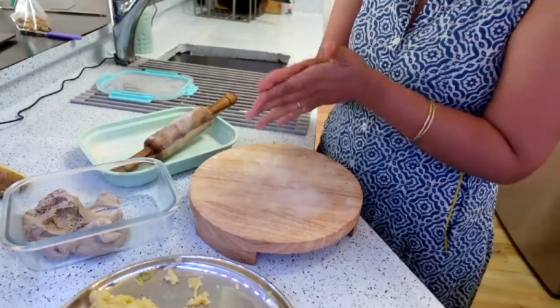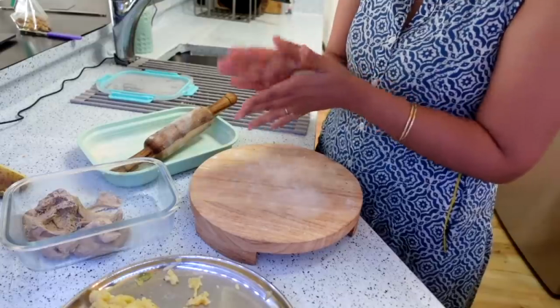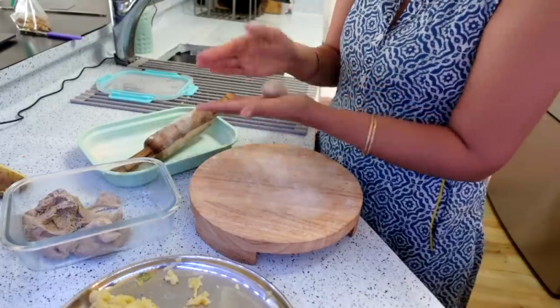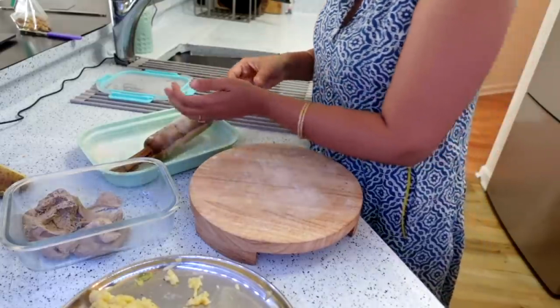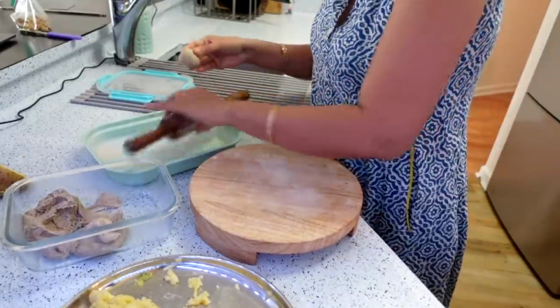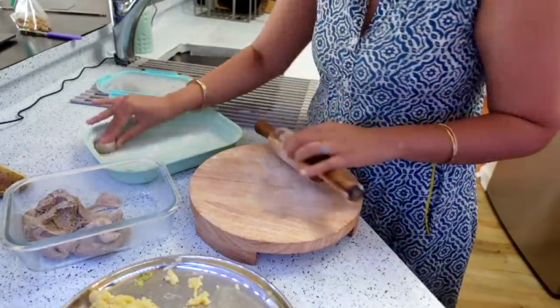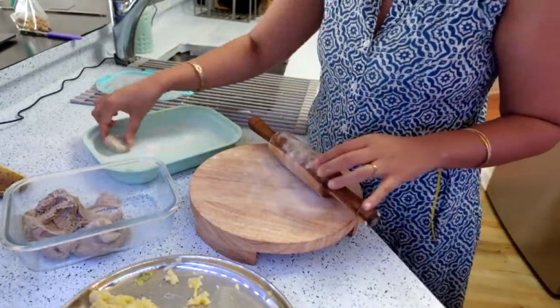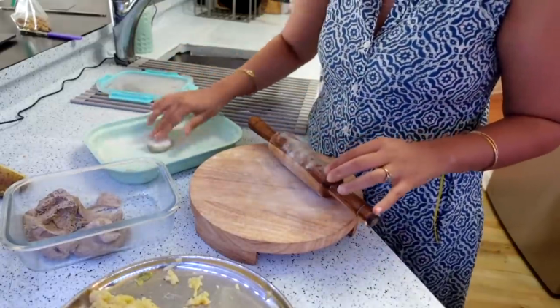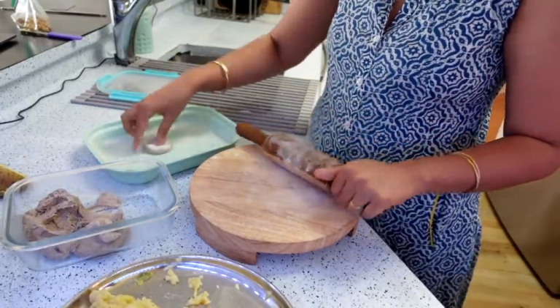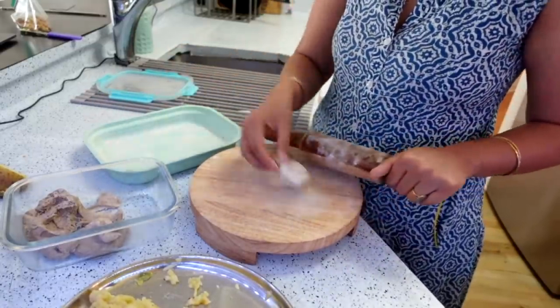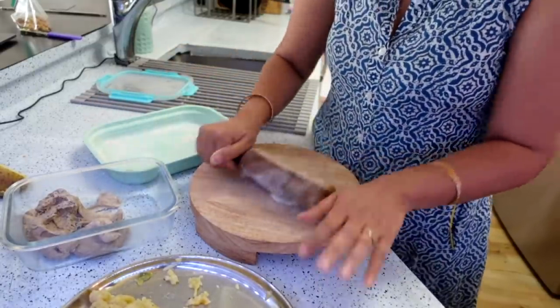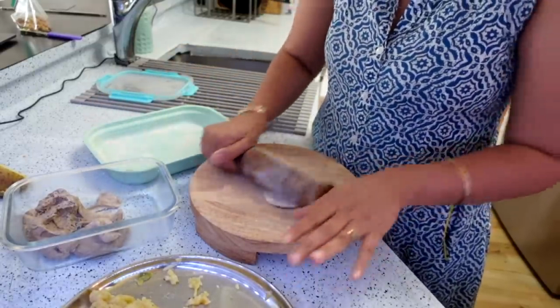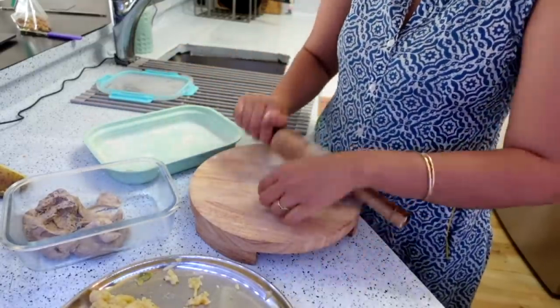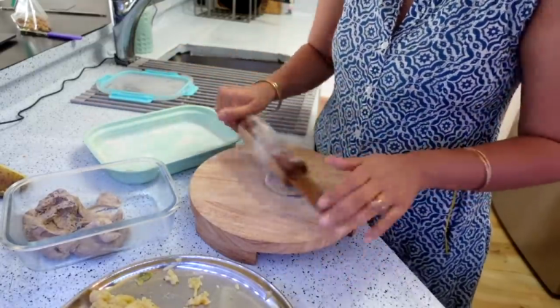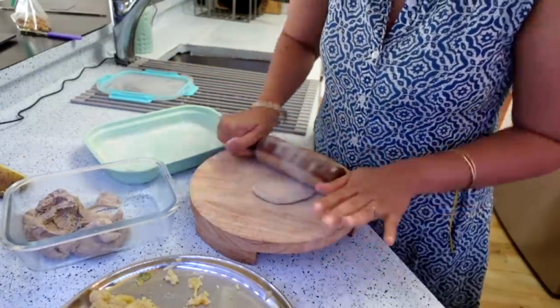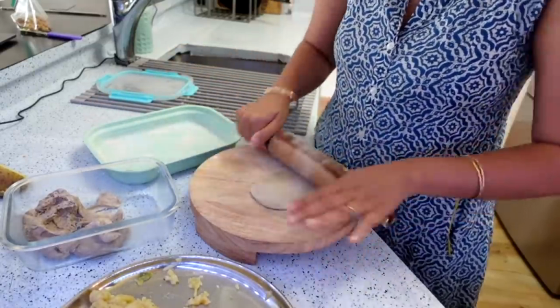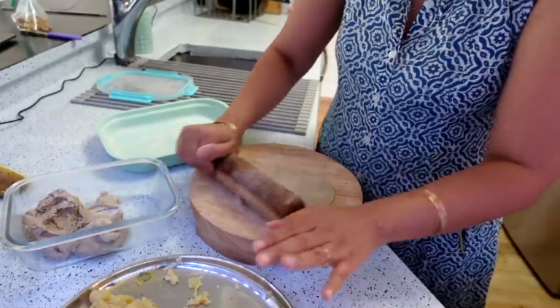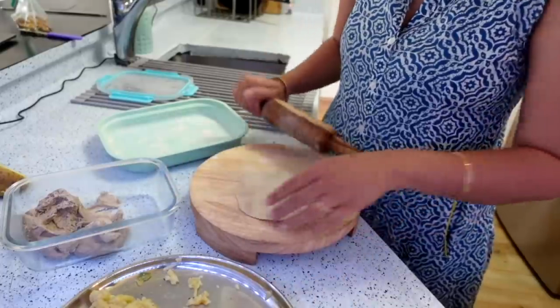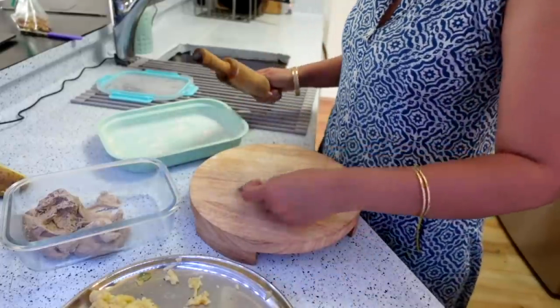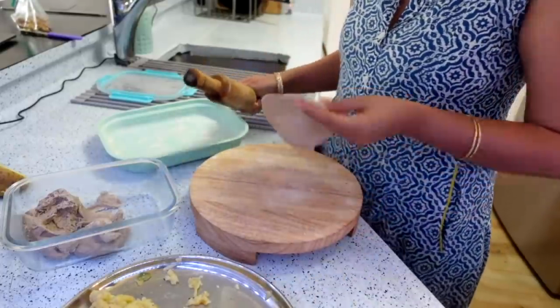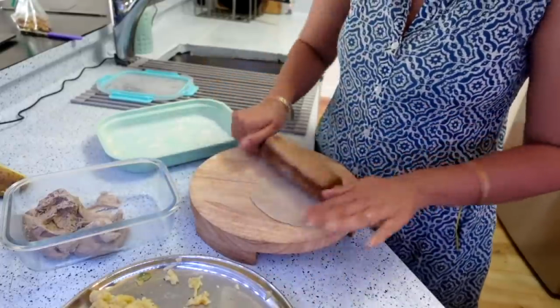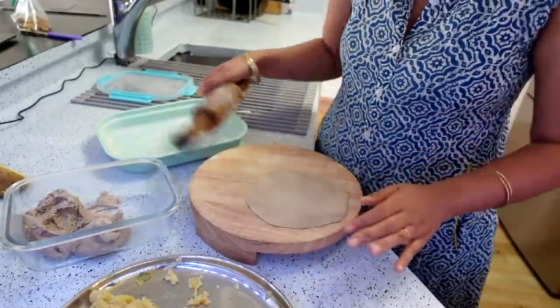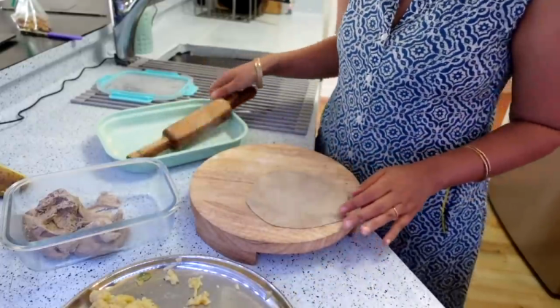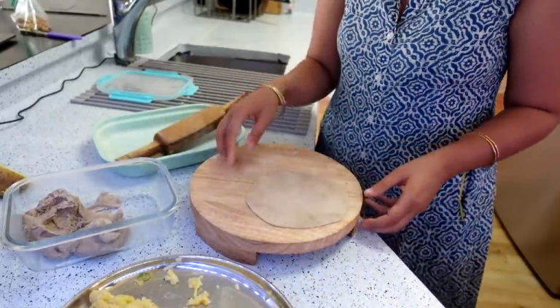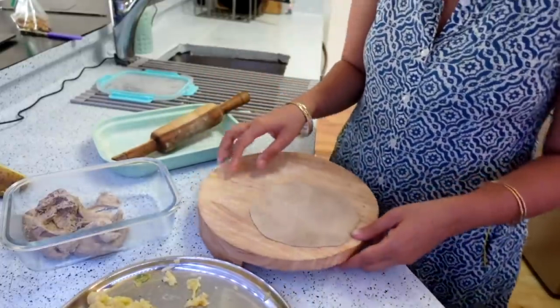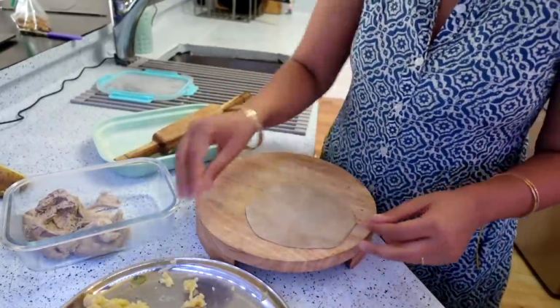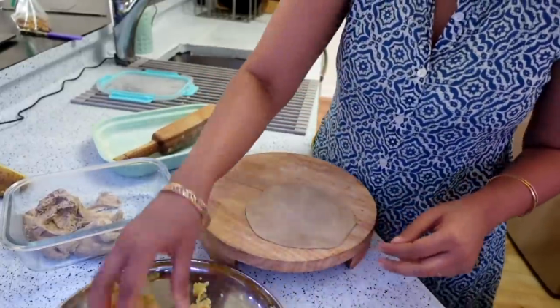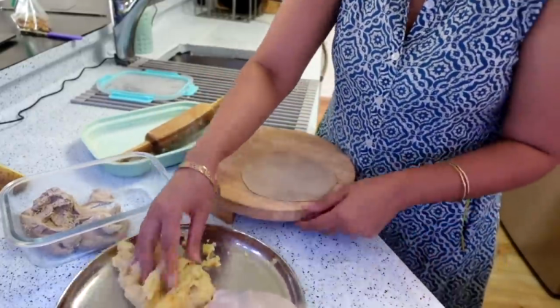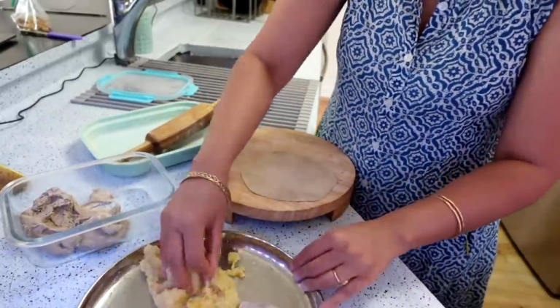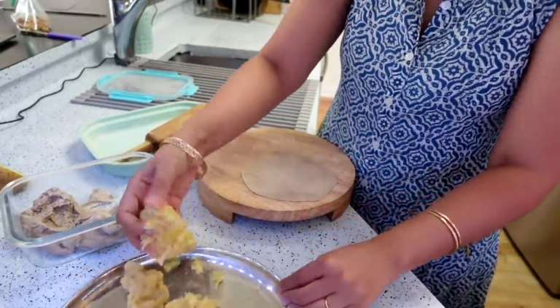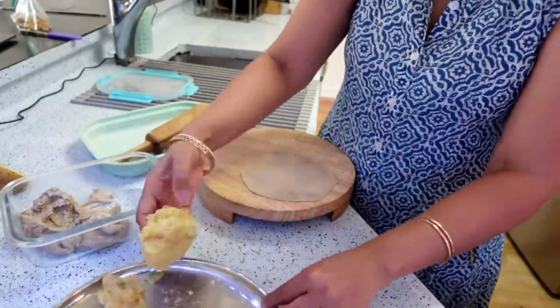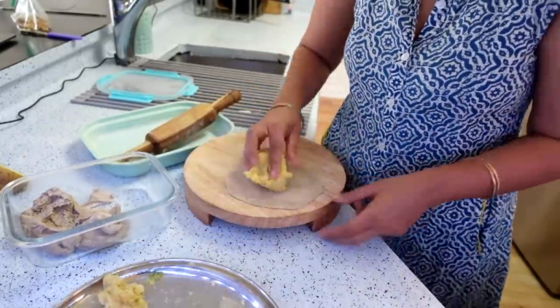Friends, if you want kids' lunch box recipes for the full week, then you should tell me — I have a lot of fun ideas which I give to Neil, and I will shoot that video and share with you.